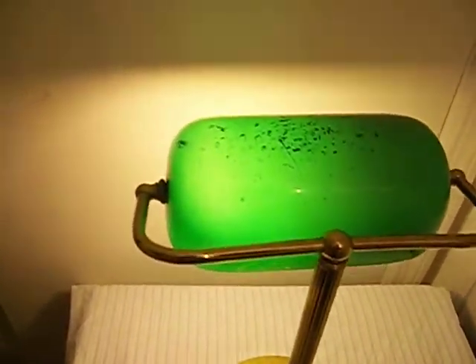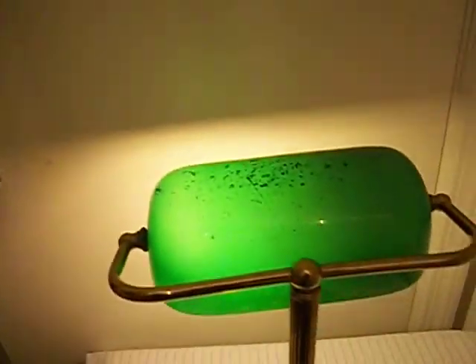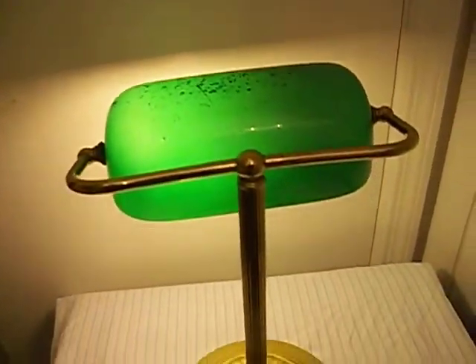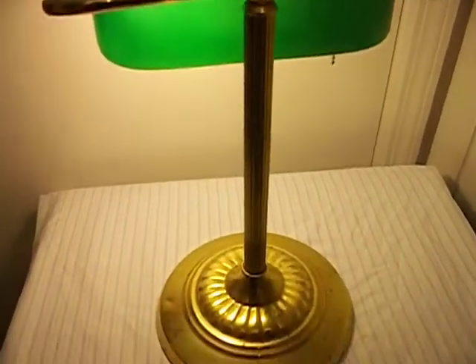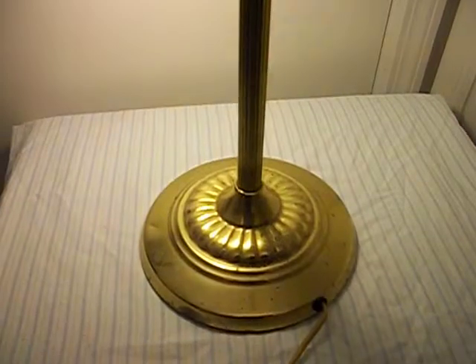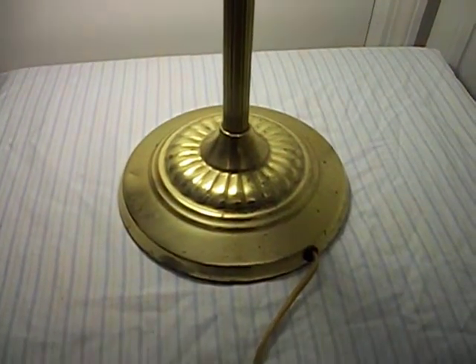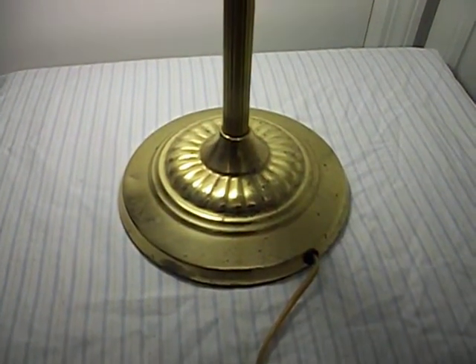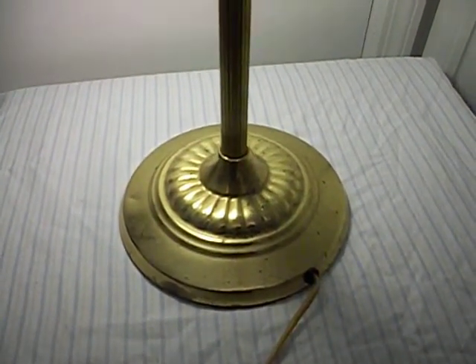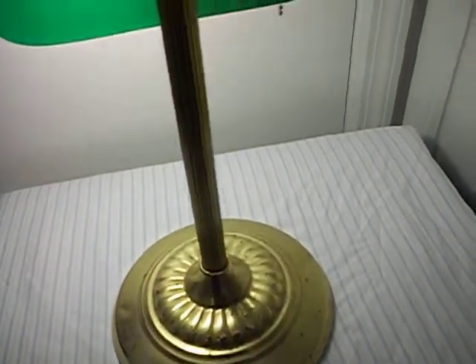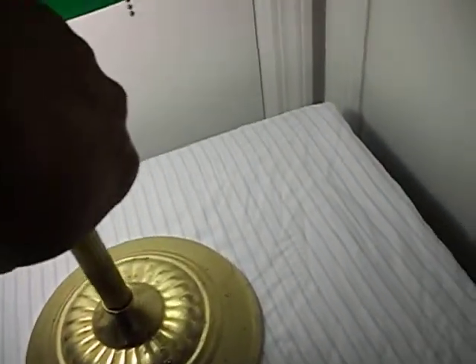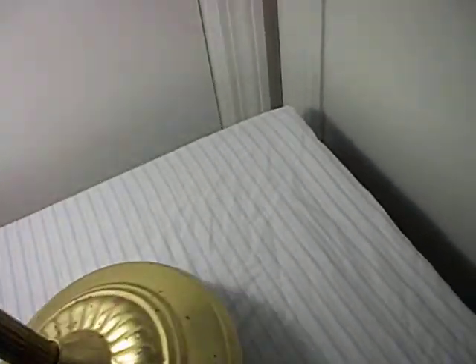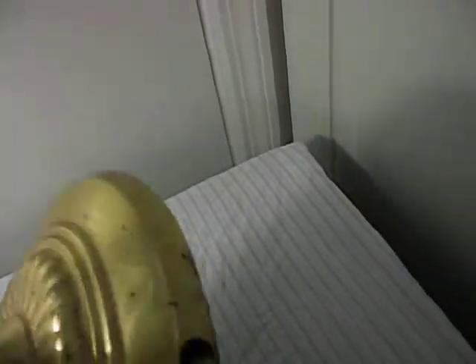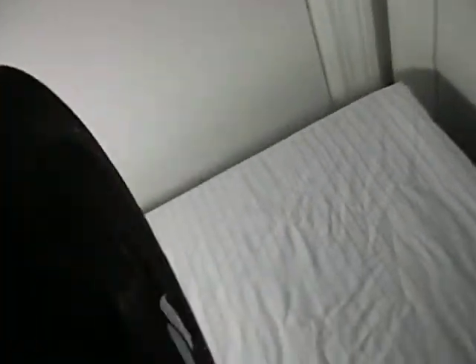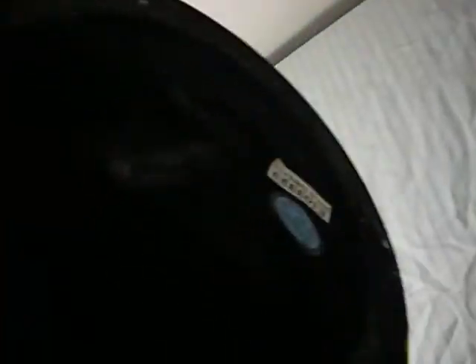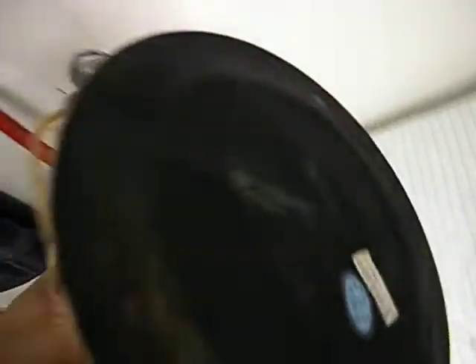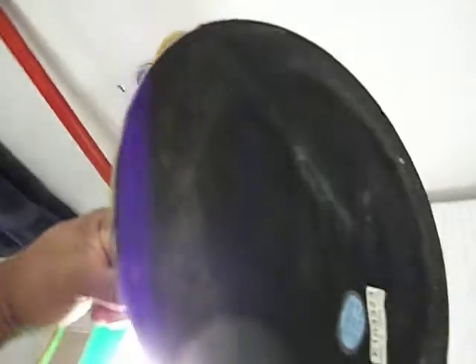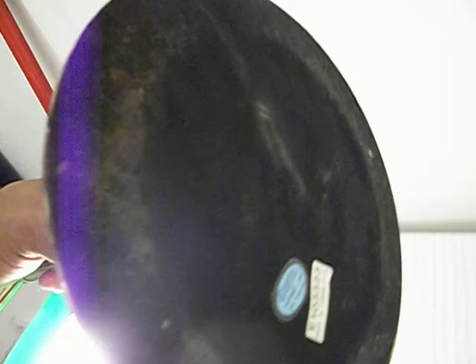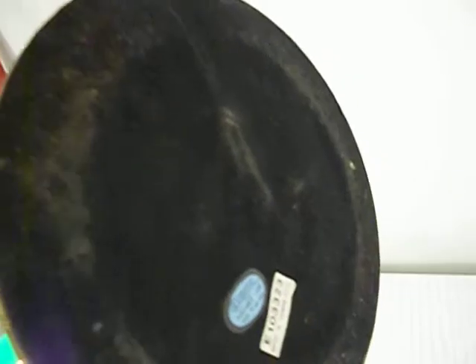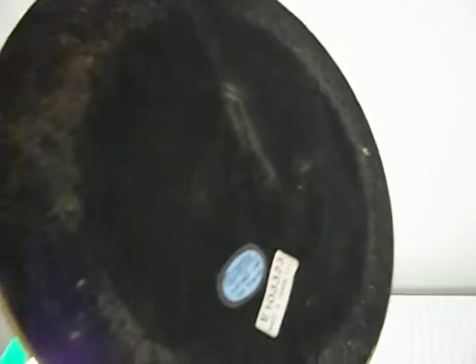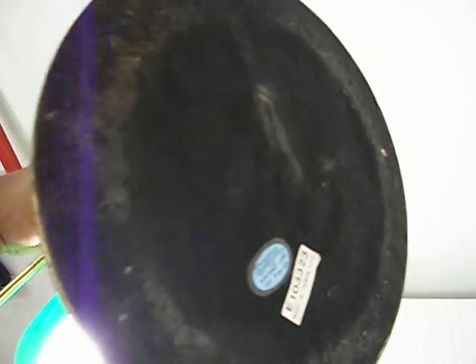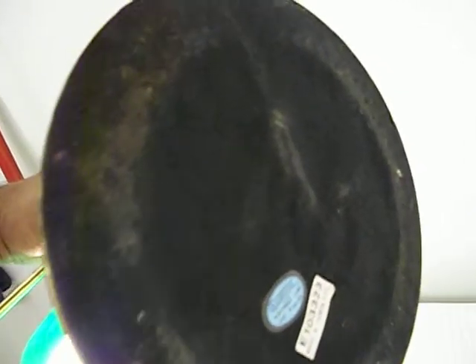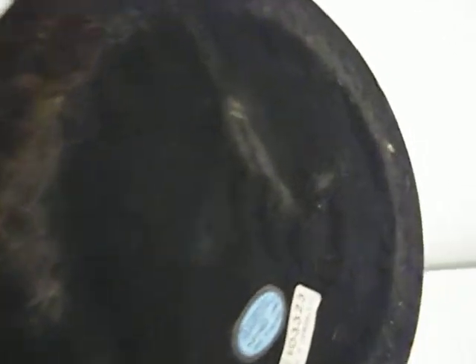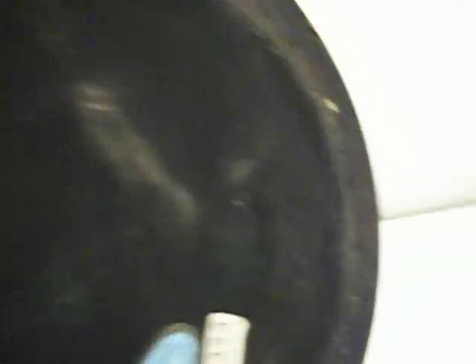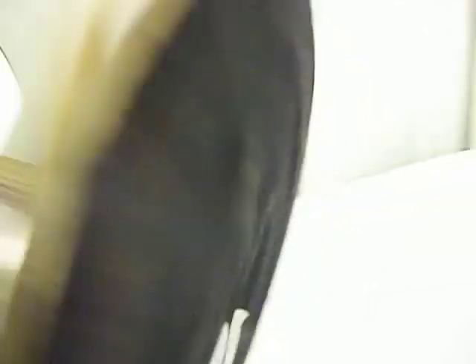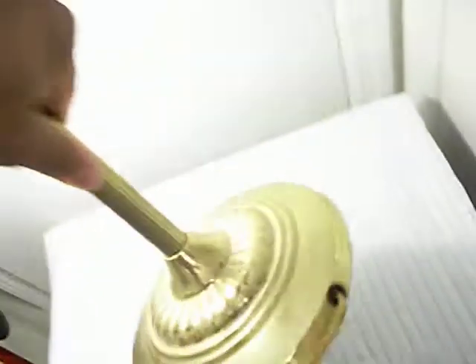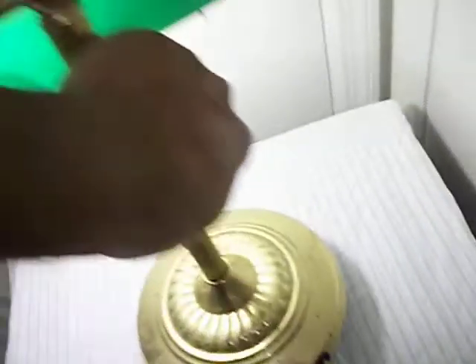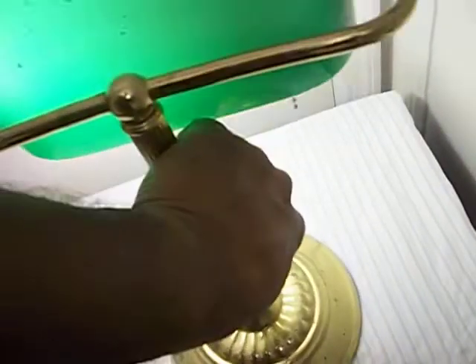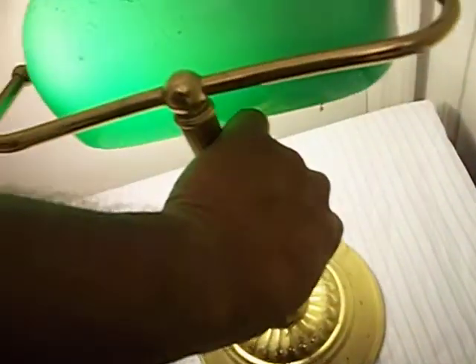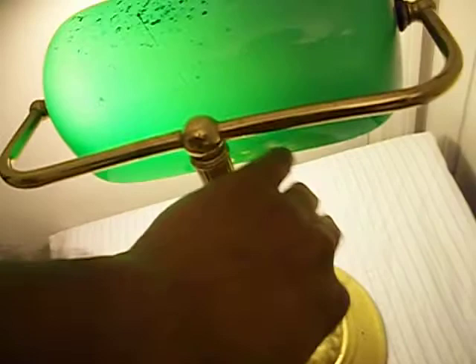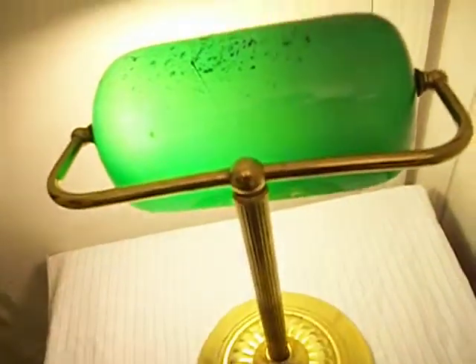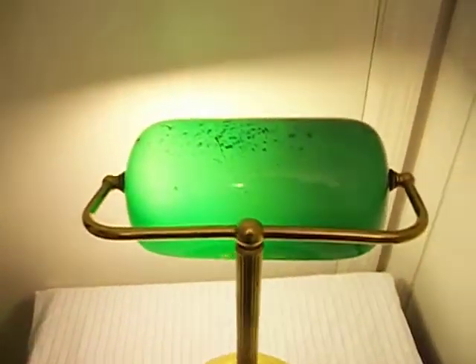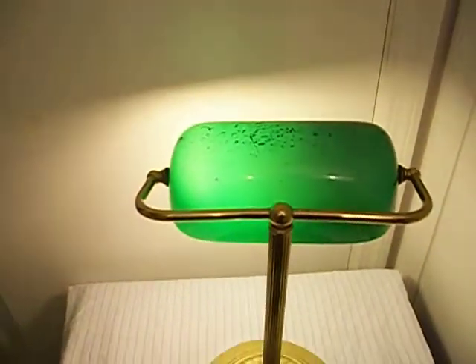We have the back. Here is the bottom. So it looks like it is in pretty good condition. Definitely works.